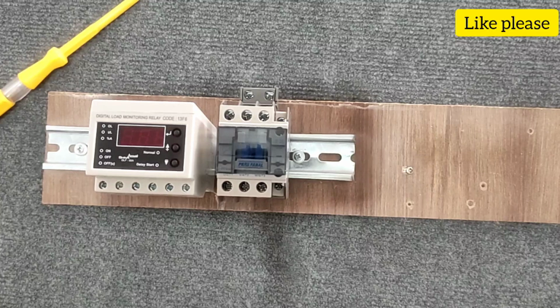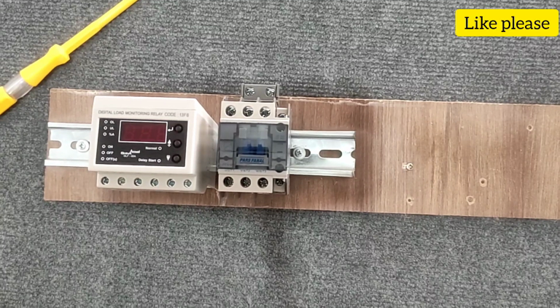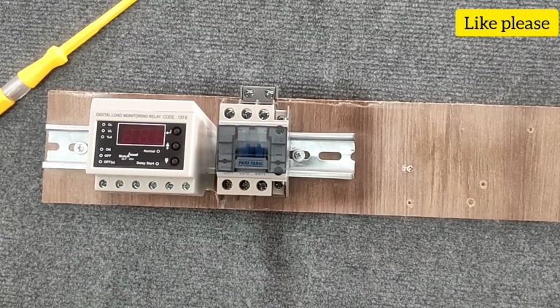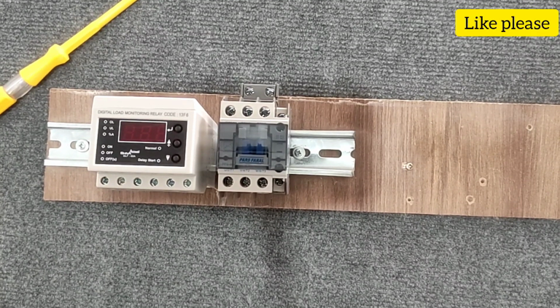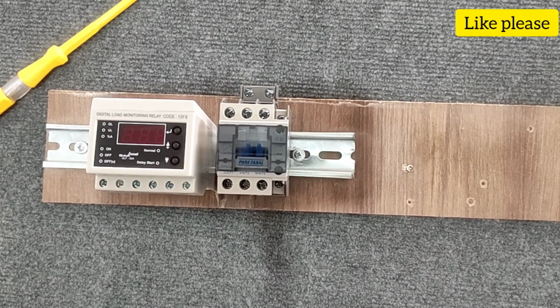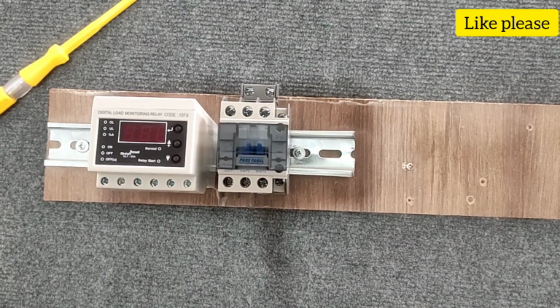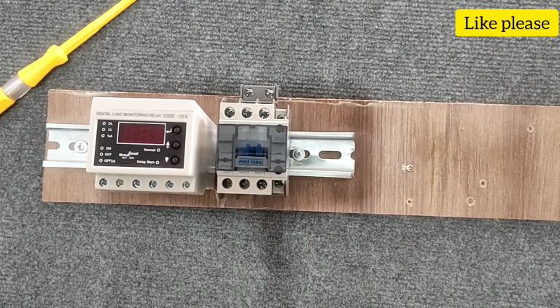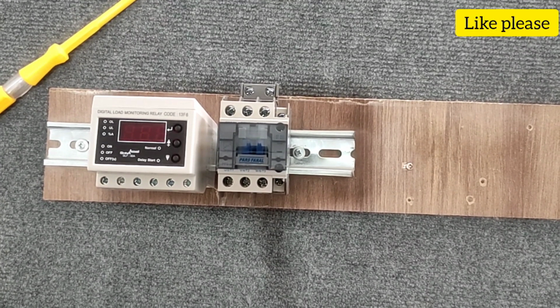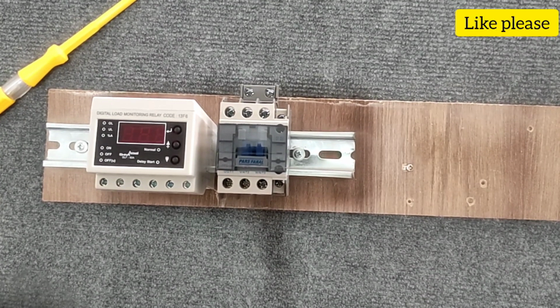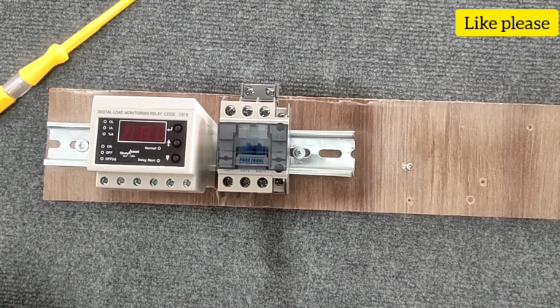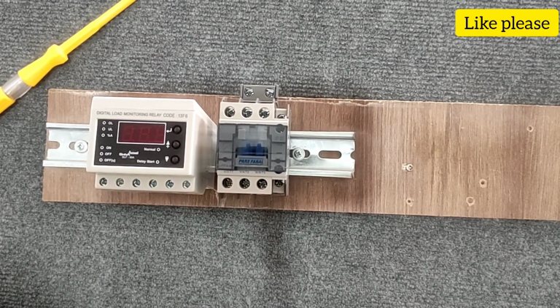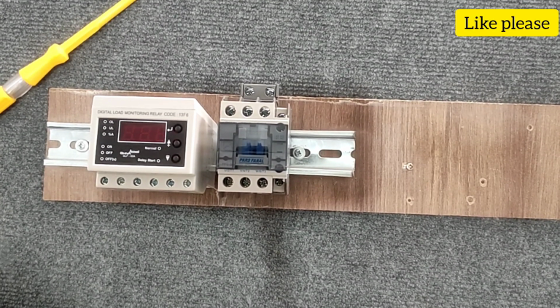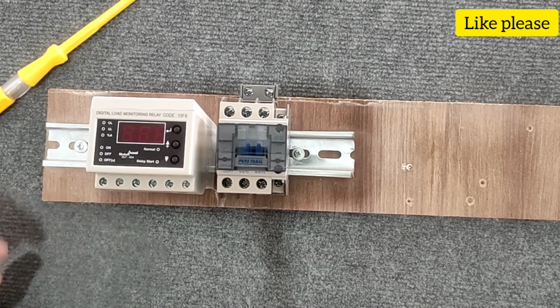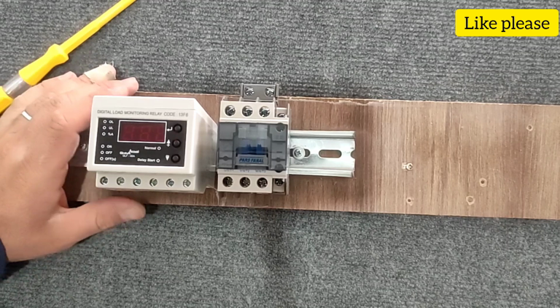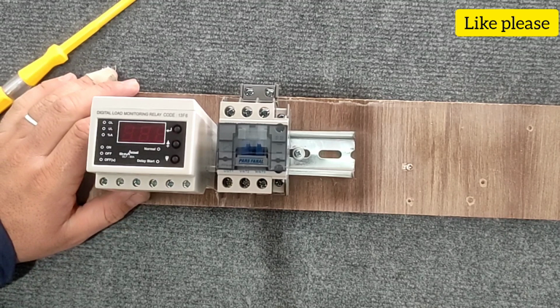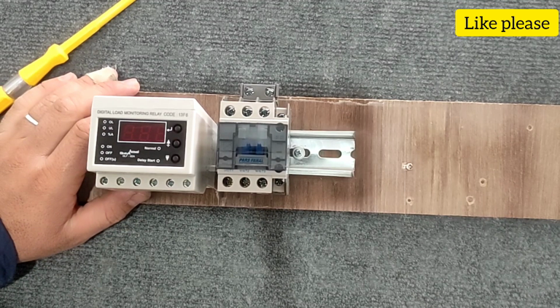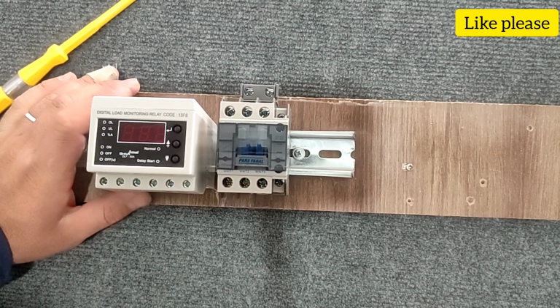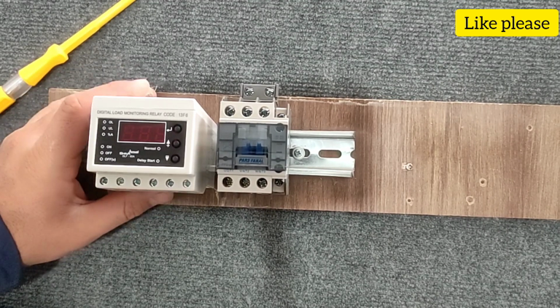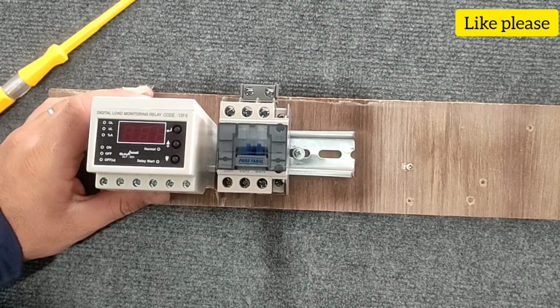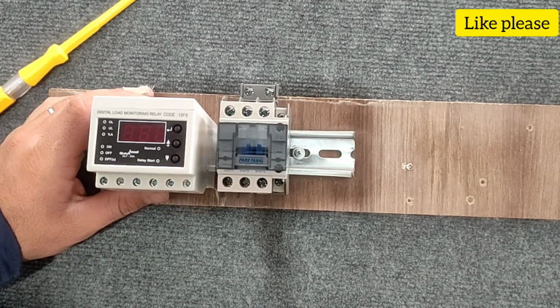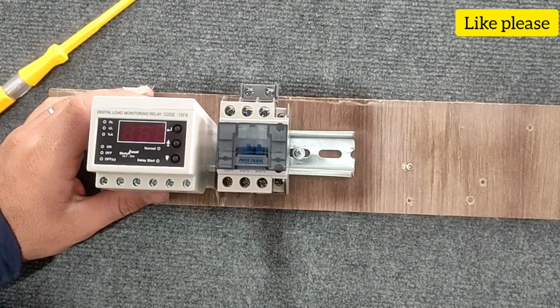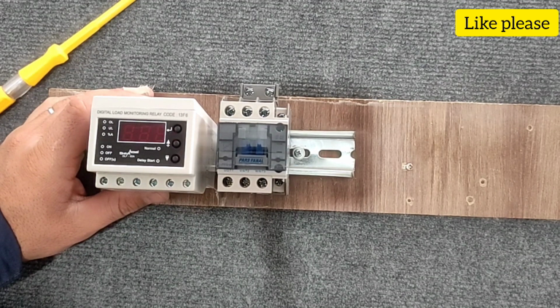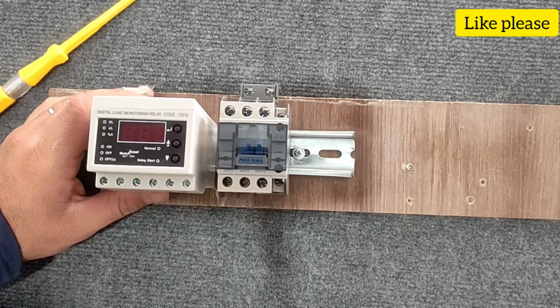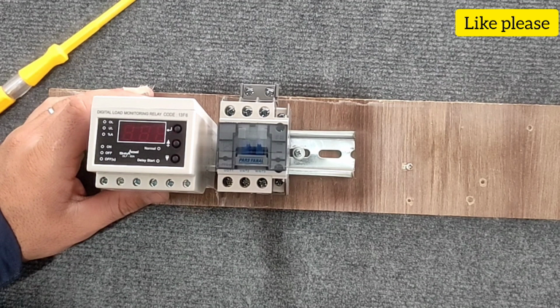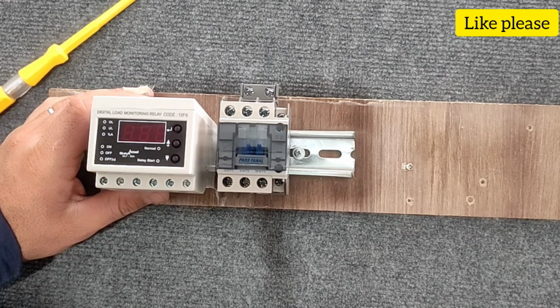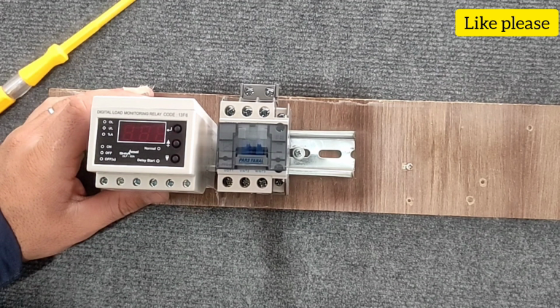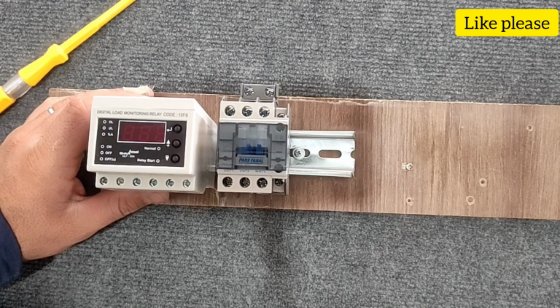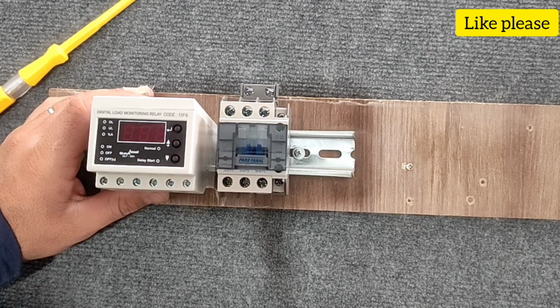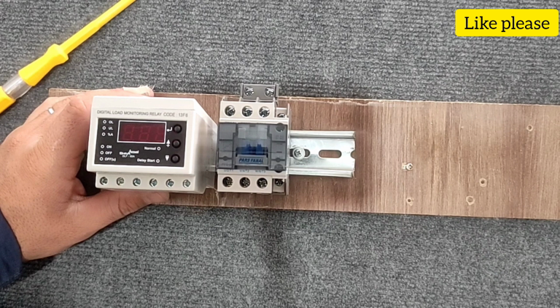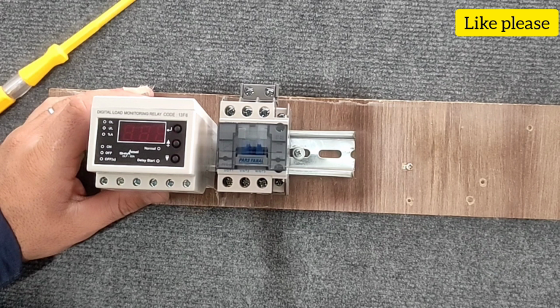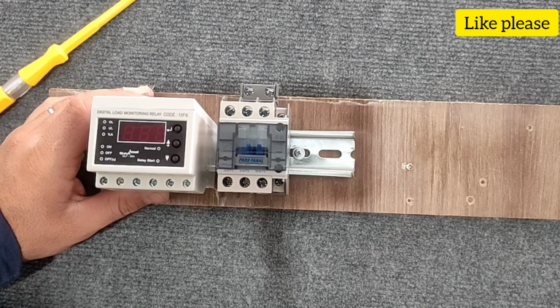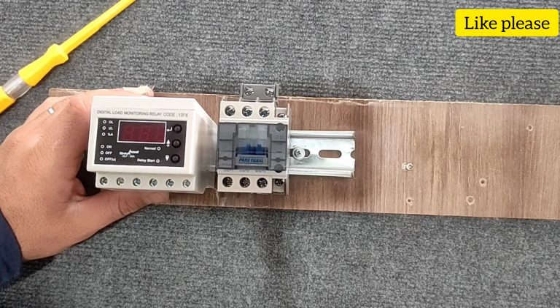Hello friends, welcome to my video. In this video I'm going to teach you how to wire and work the current controller. The current controller protects electrical circuits against excess current.